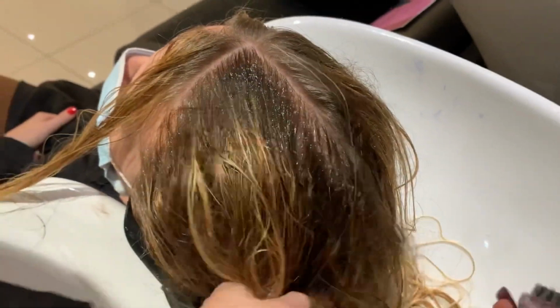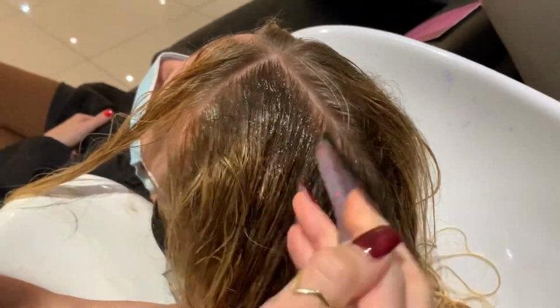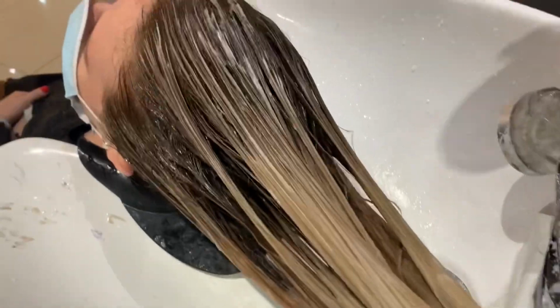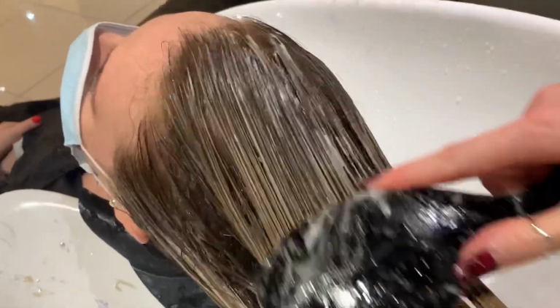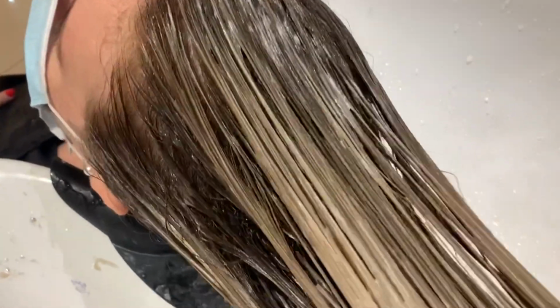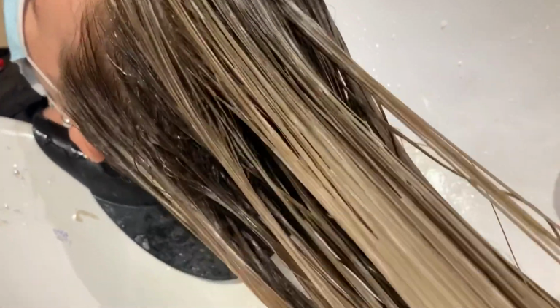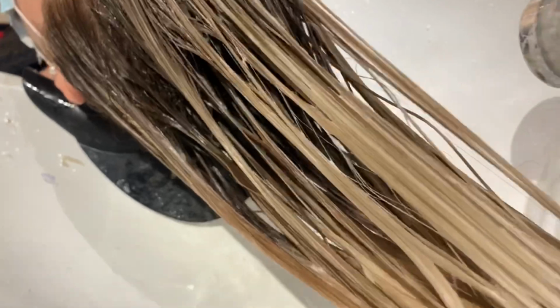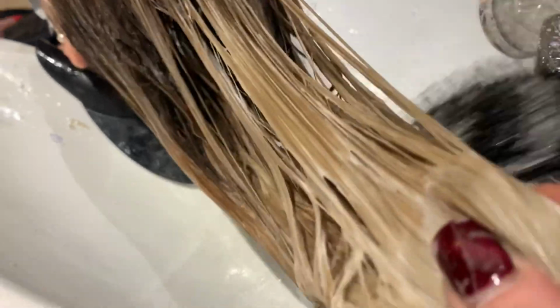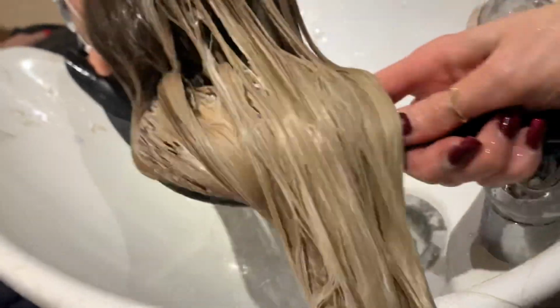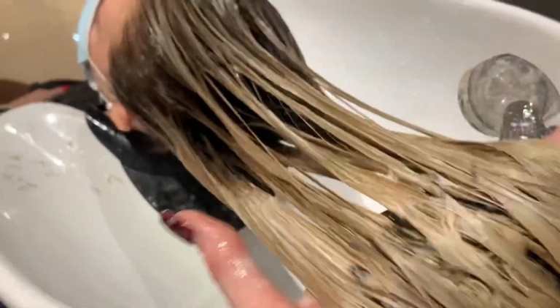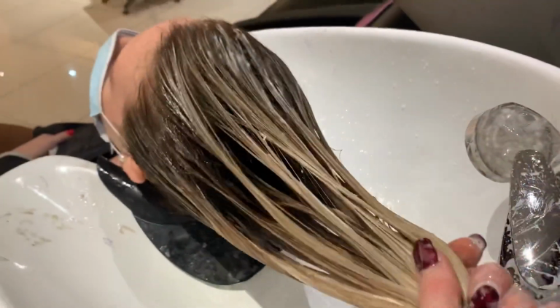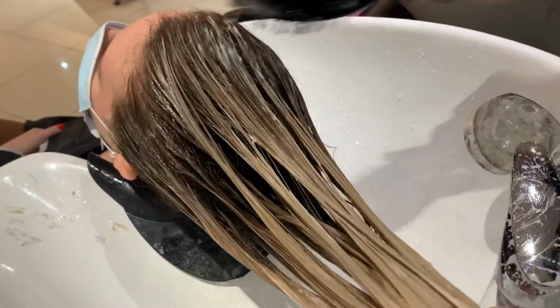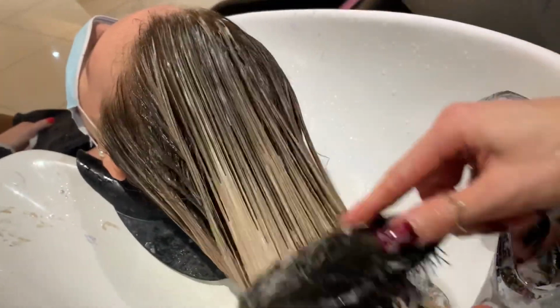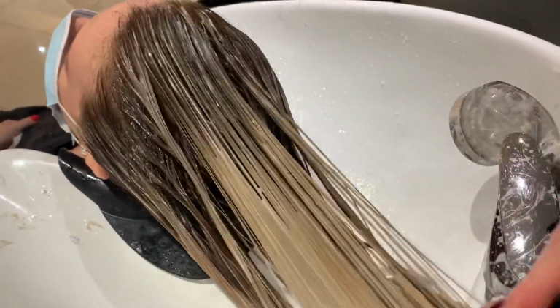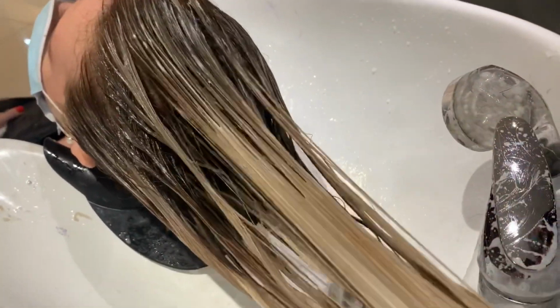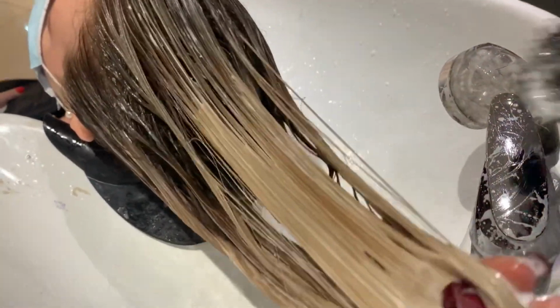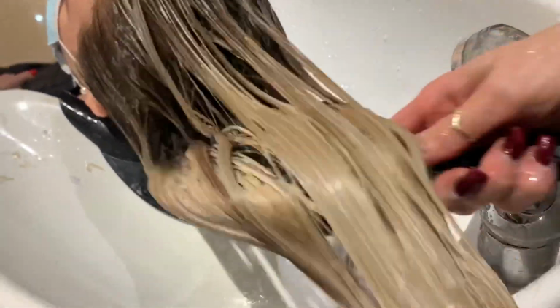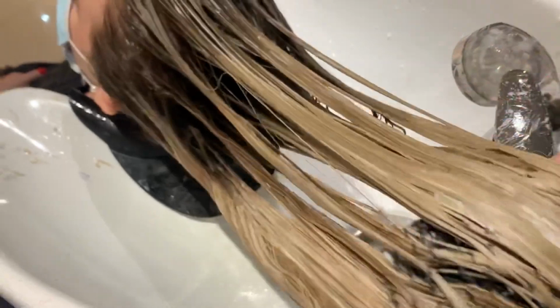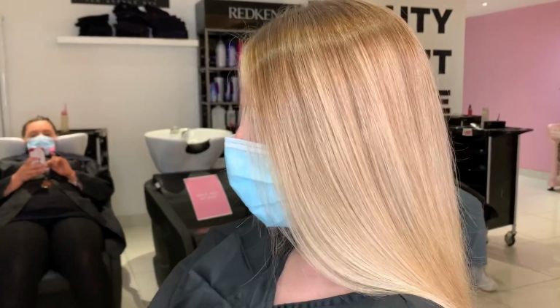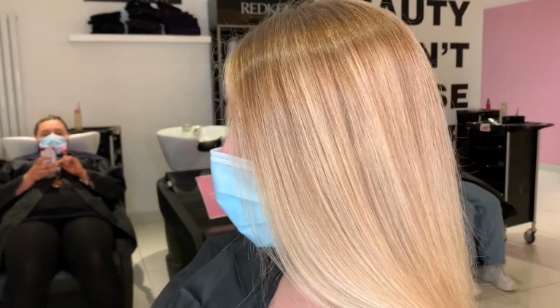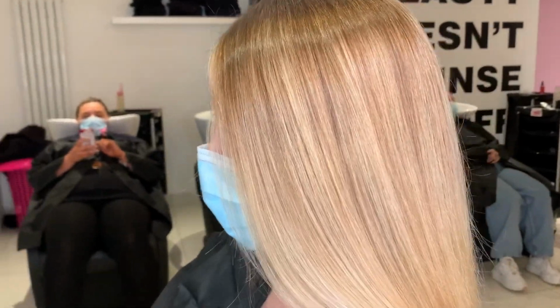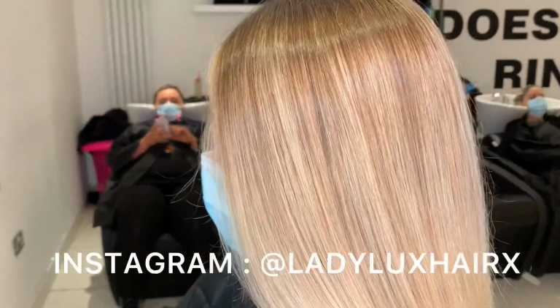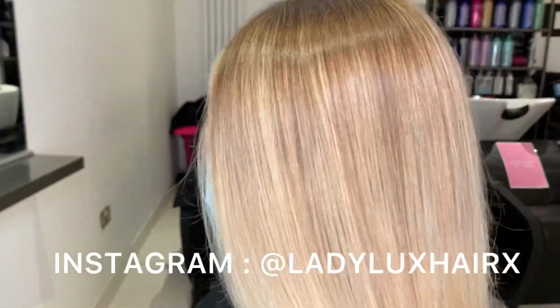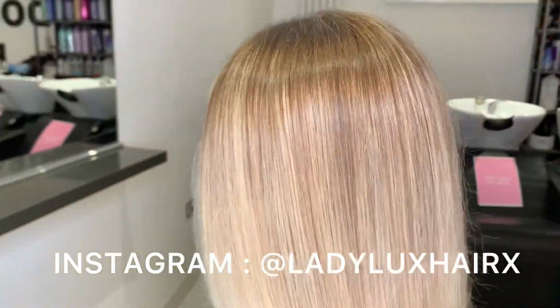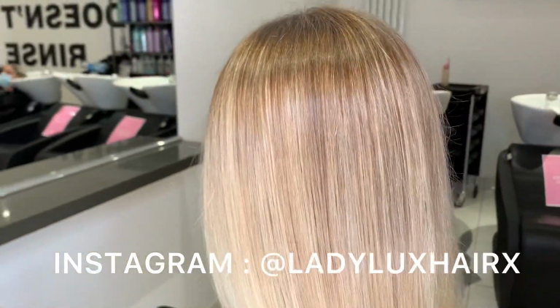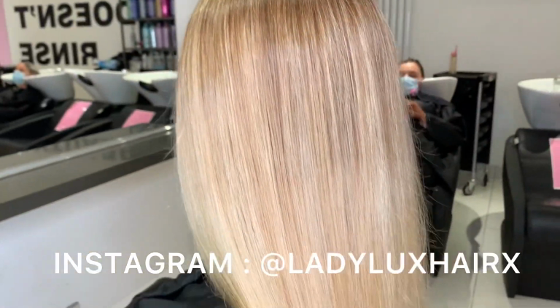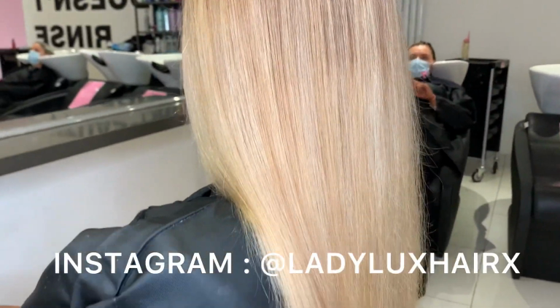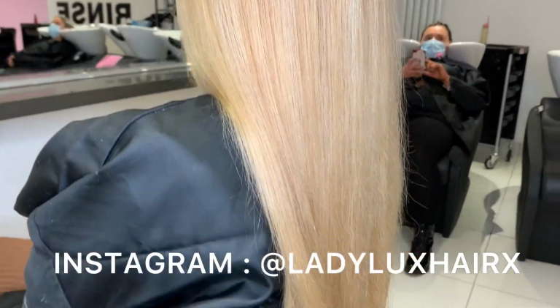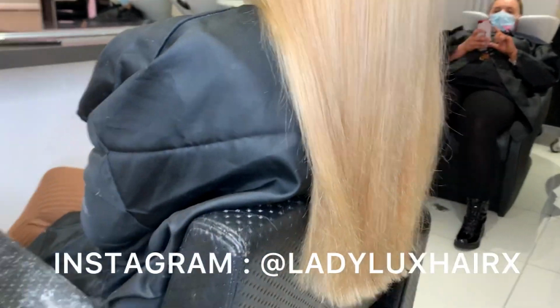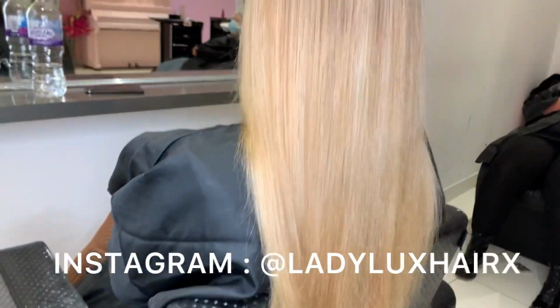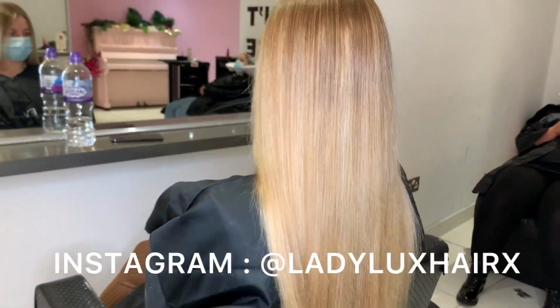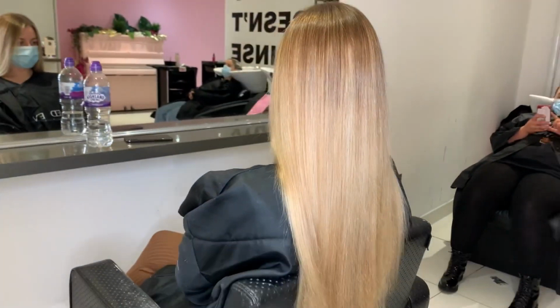Once the toners have been fully applied we always brush them through just so that they get a super seamless blend. And this is the final result. I hope you have enjoyed this little video. Please follow us on Instagram for more hair tips and tricks and please subscribe to our channel.